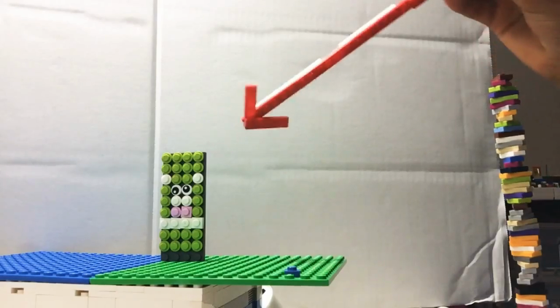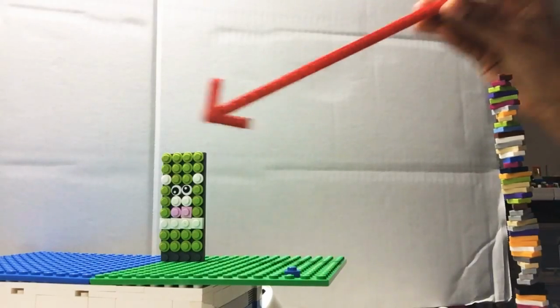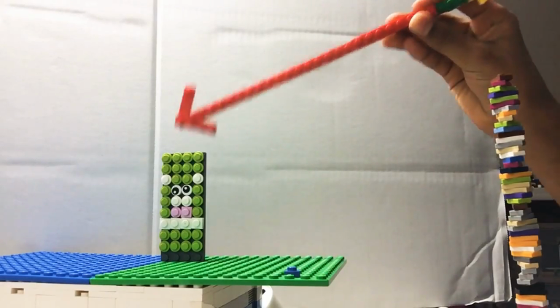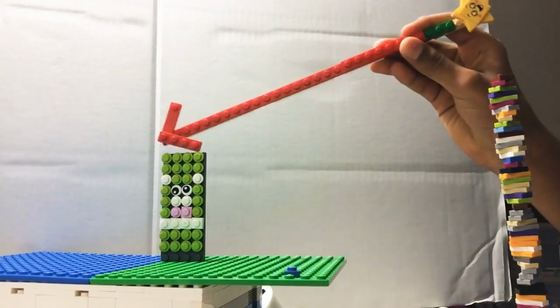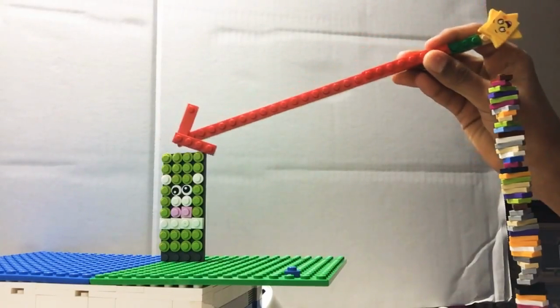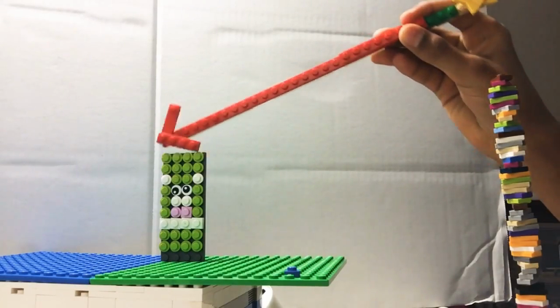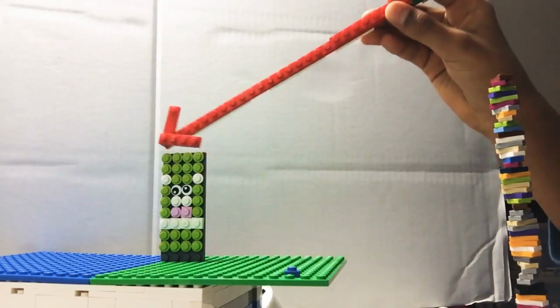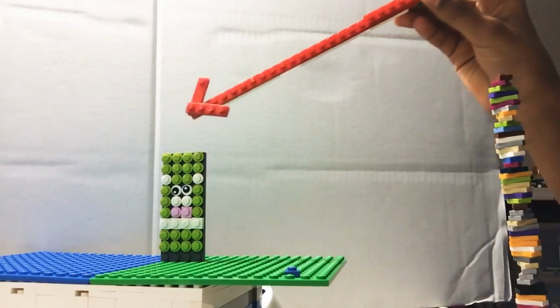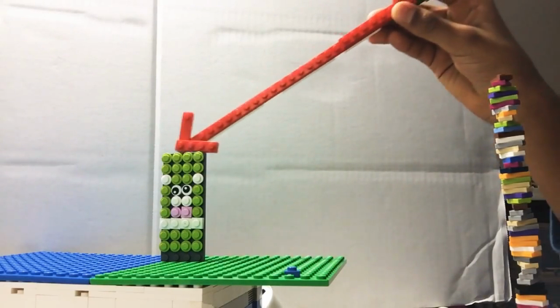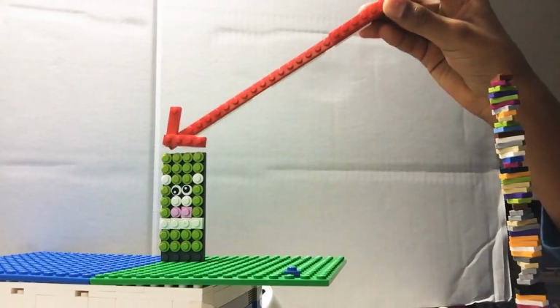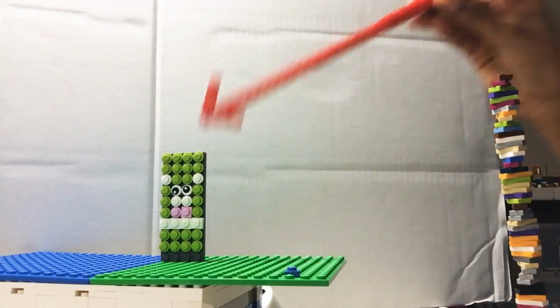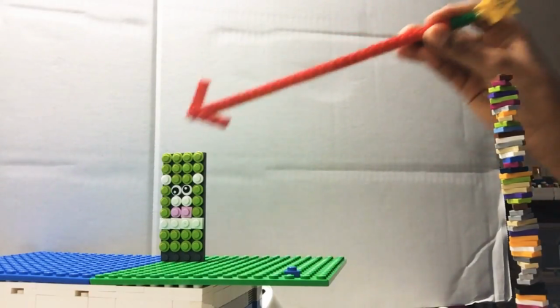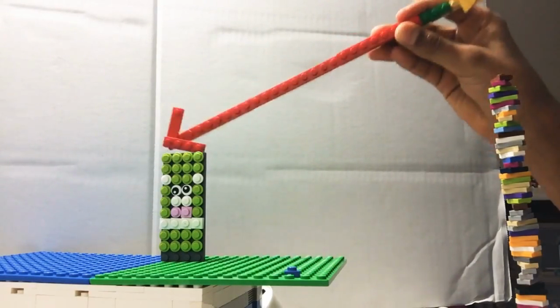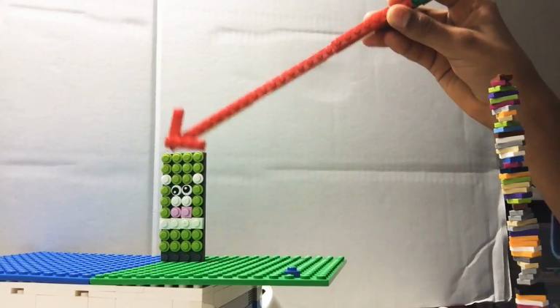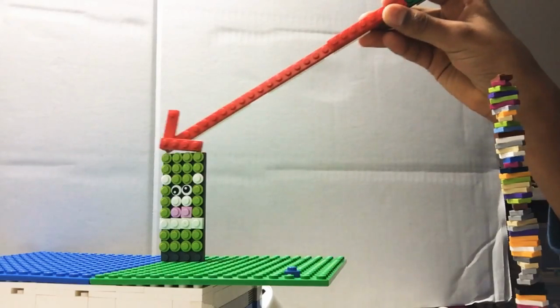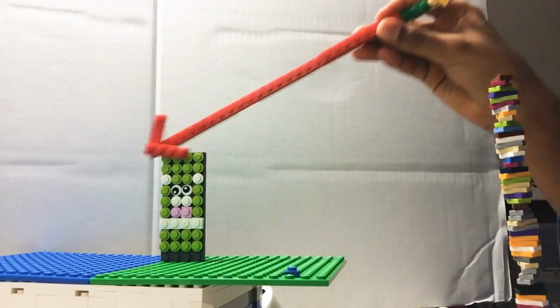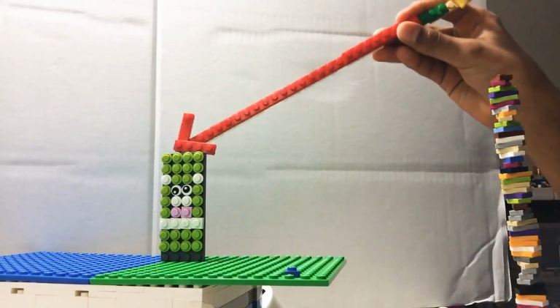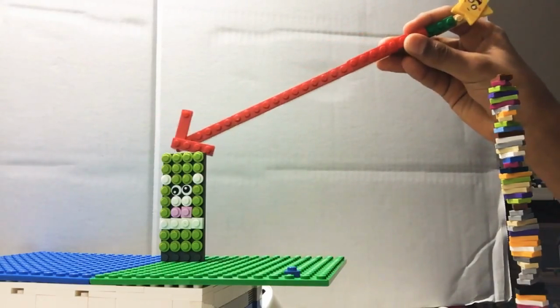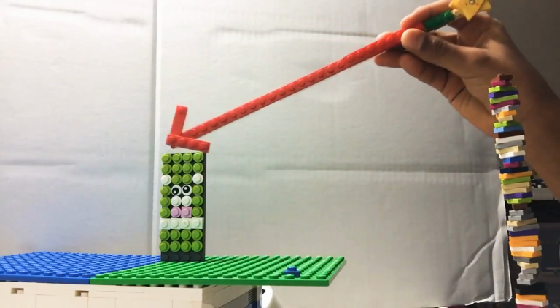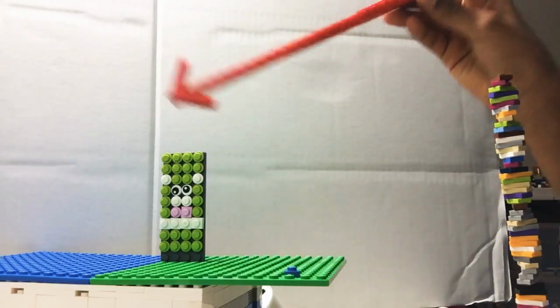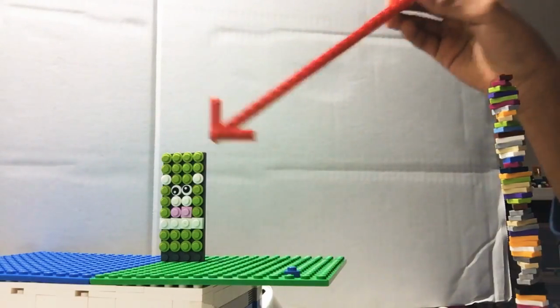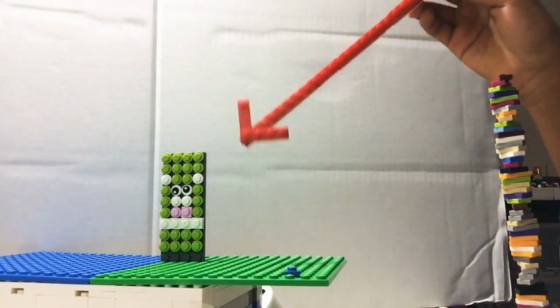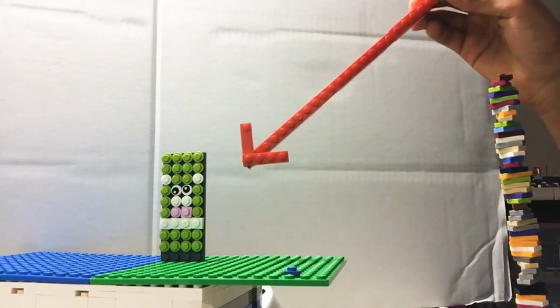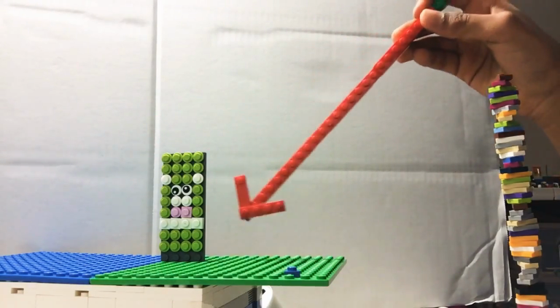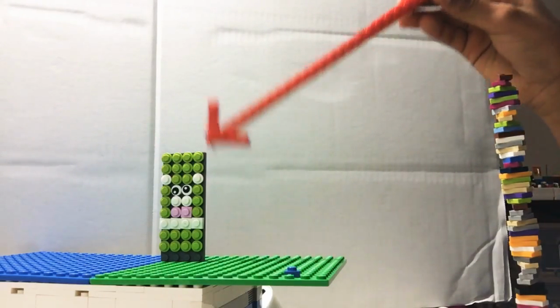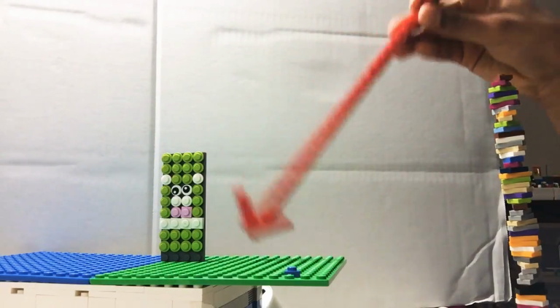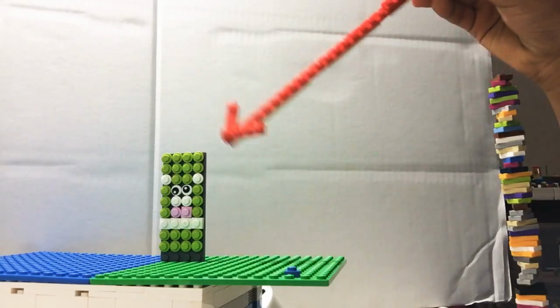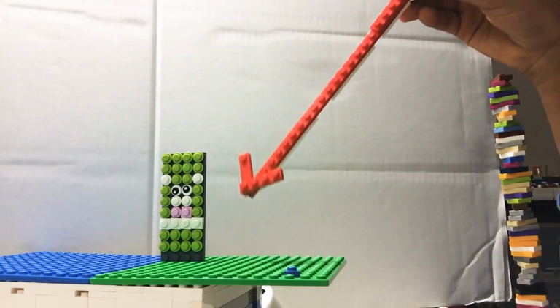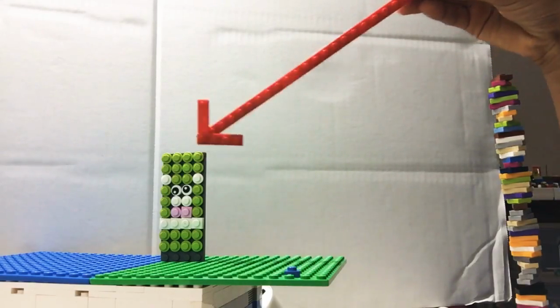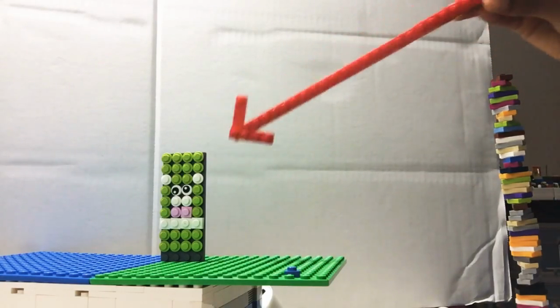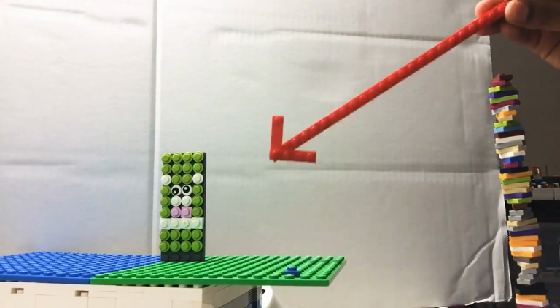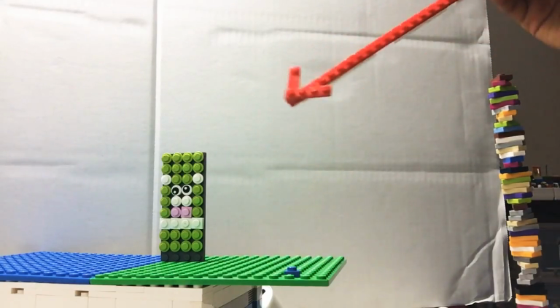I just built this on small scale so I didn't have to work that hard on it. I wasn't rushing or anything, I just wanted to portray the picture as accurately as possible.